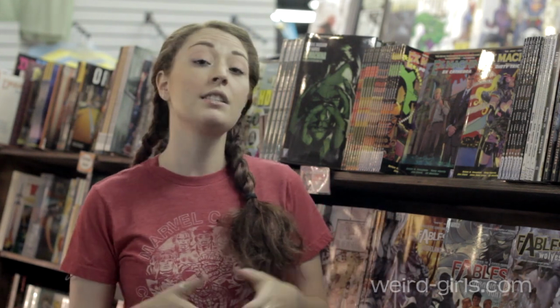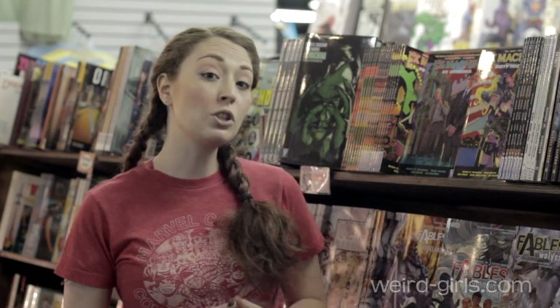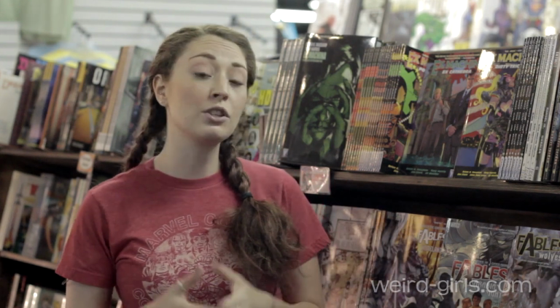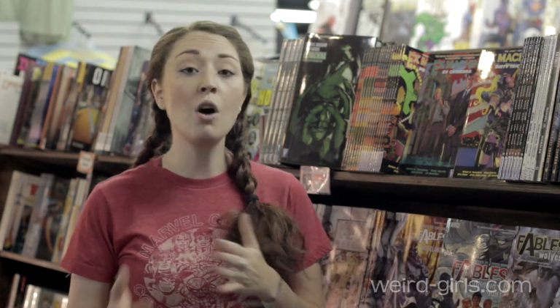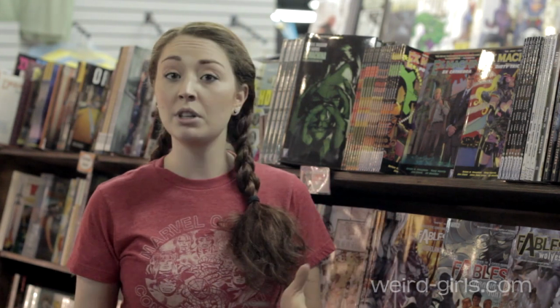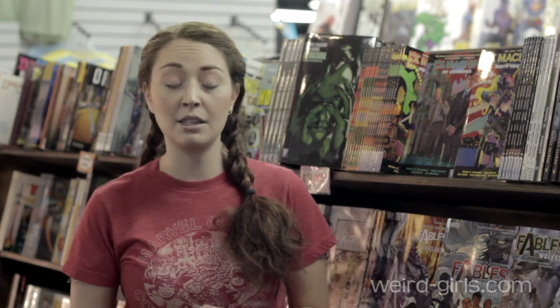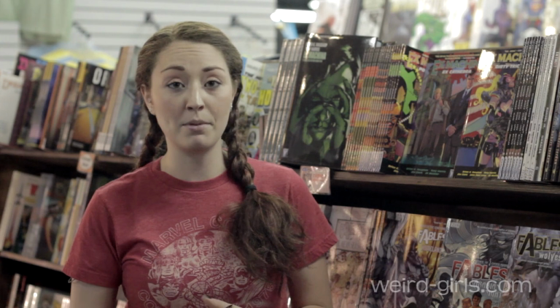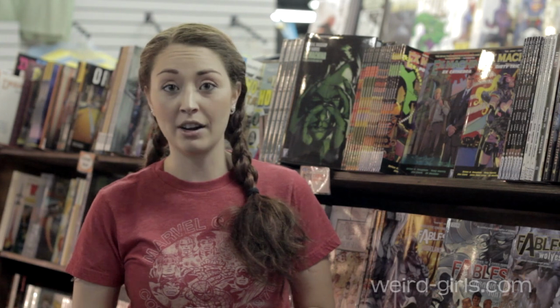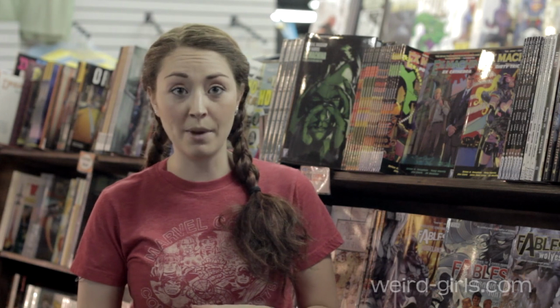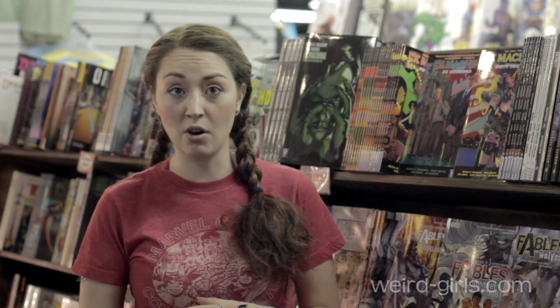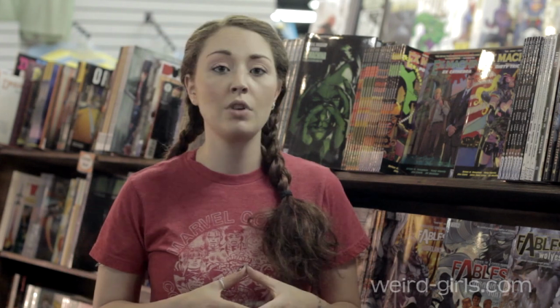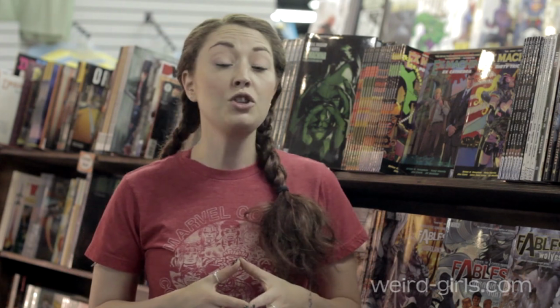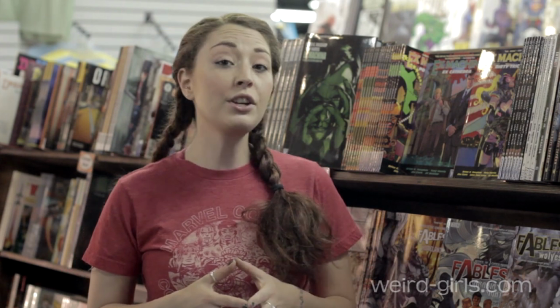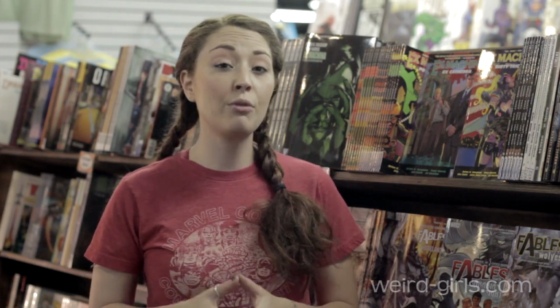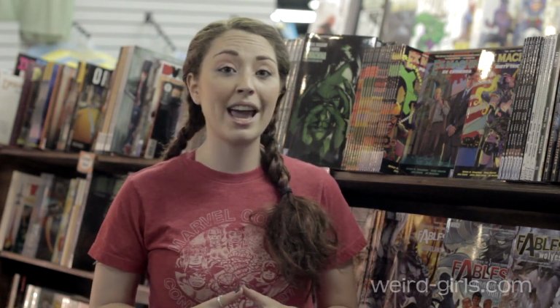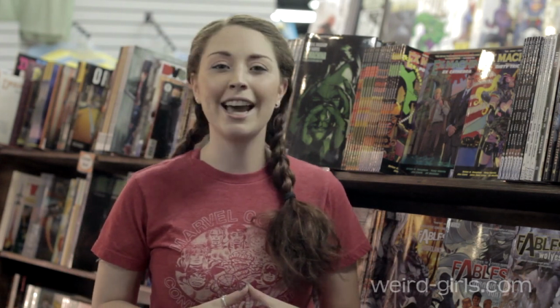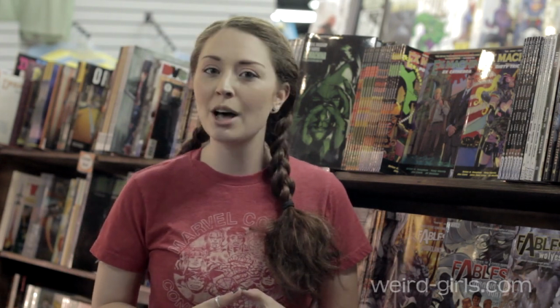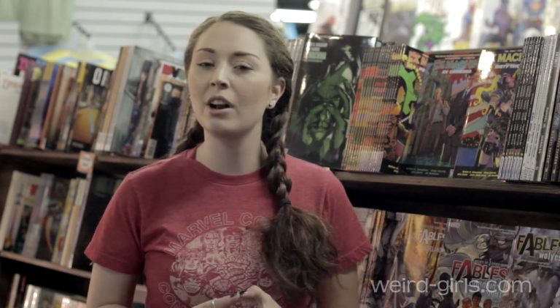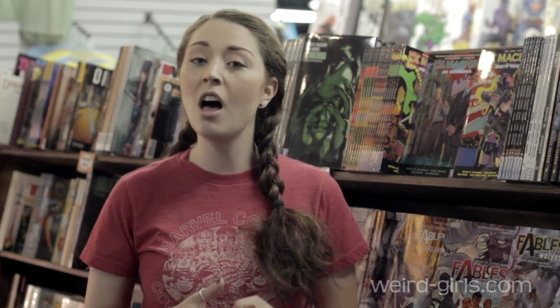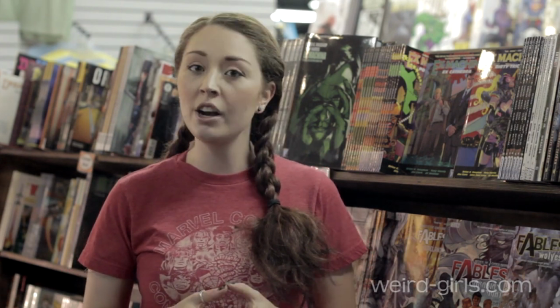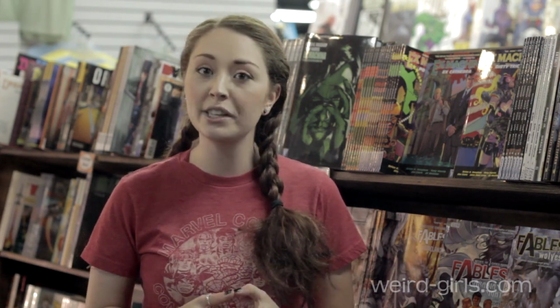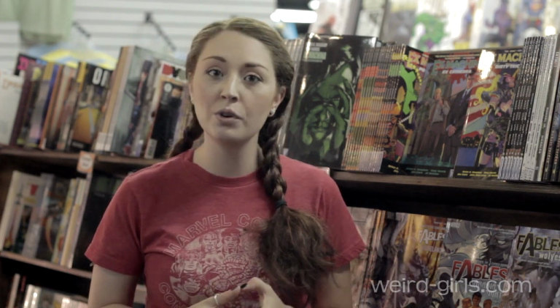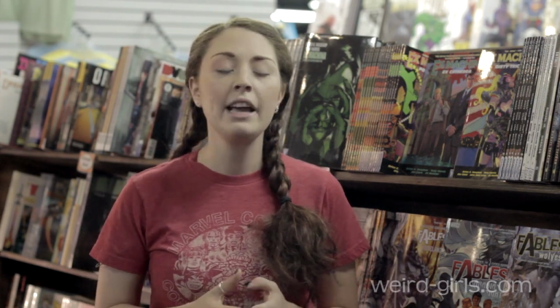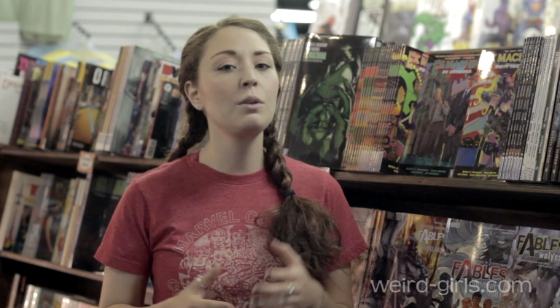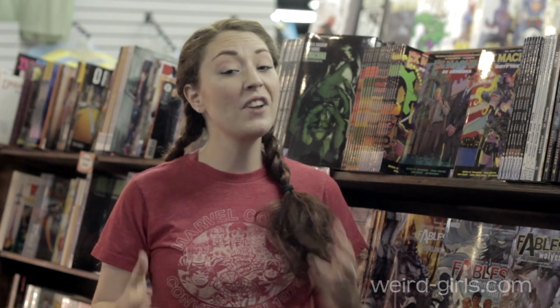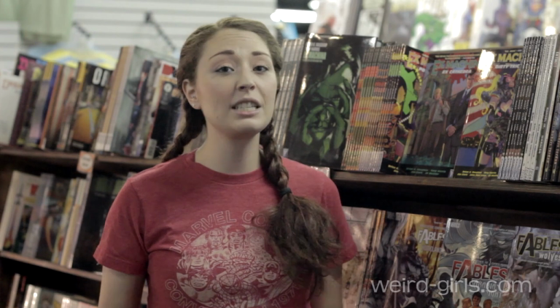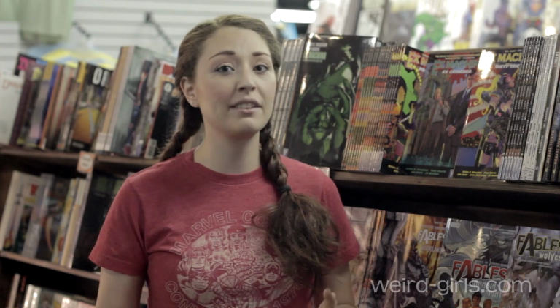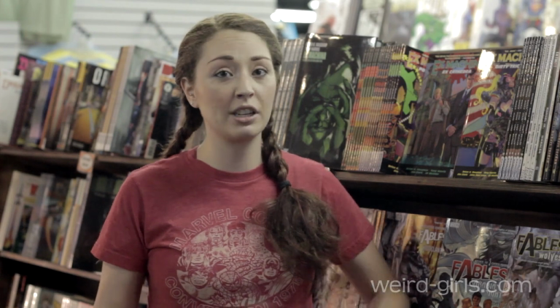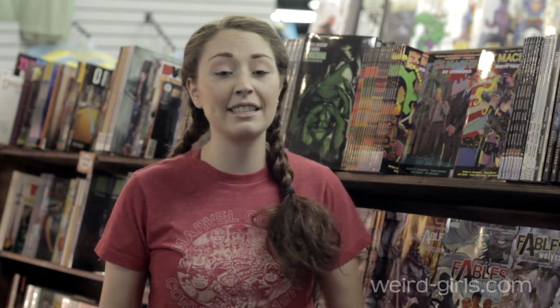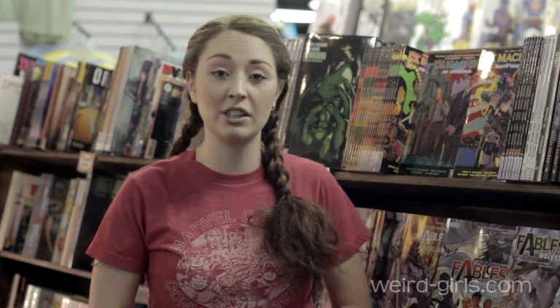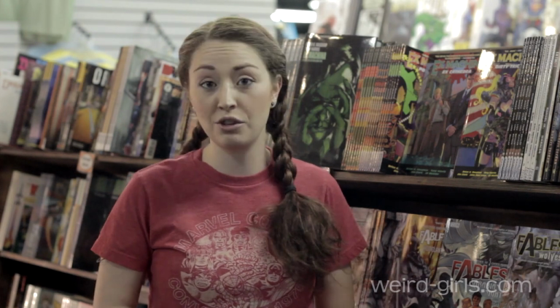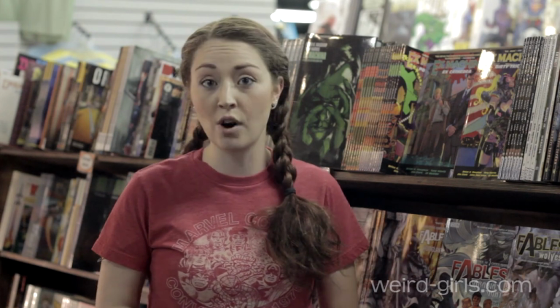Some stories are only released in paperback and hardback form. Trades are a great way to catch up on a long ongoing story that could be very expensive to collect in single issue form.